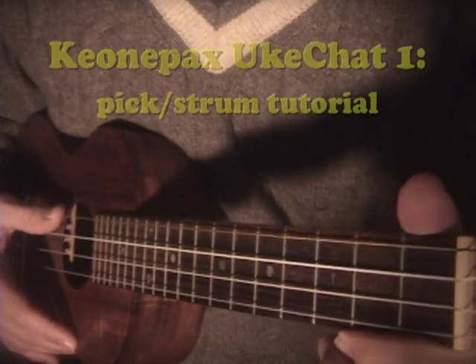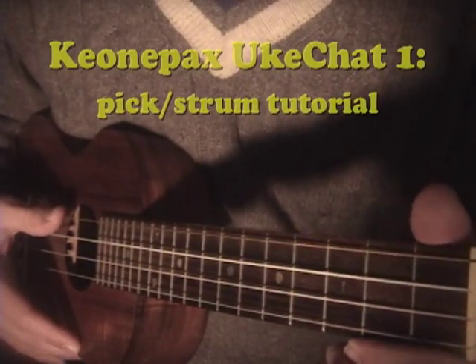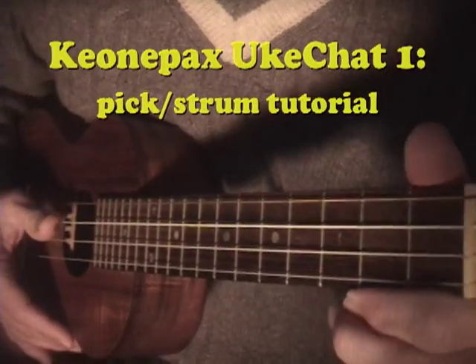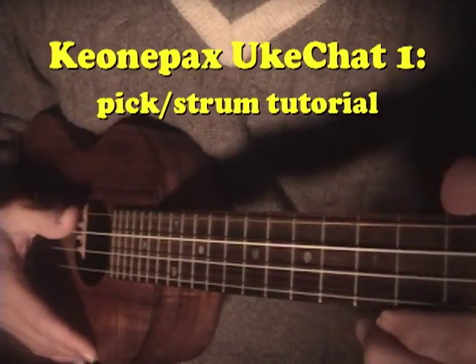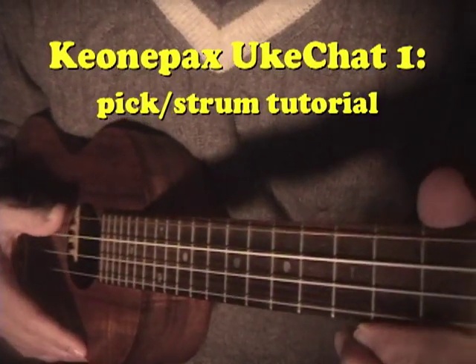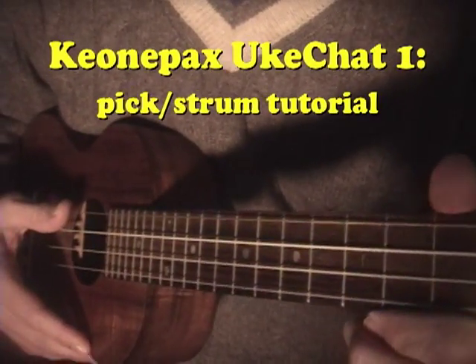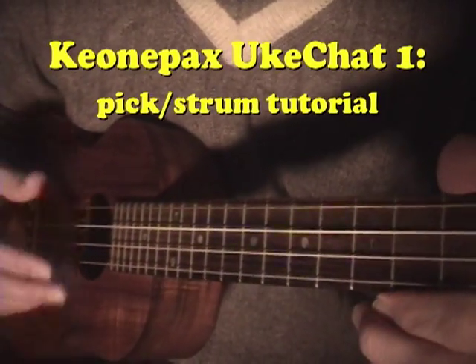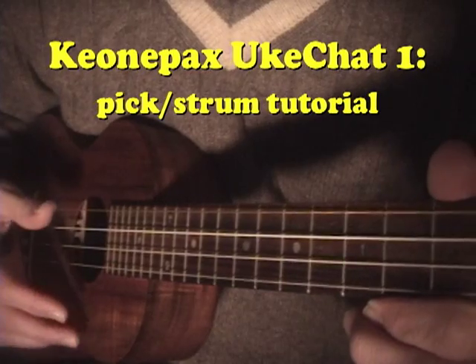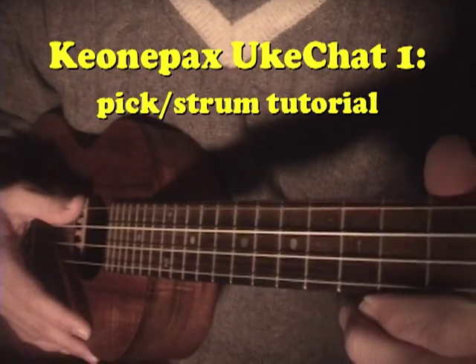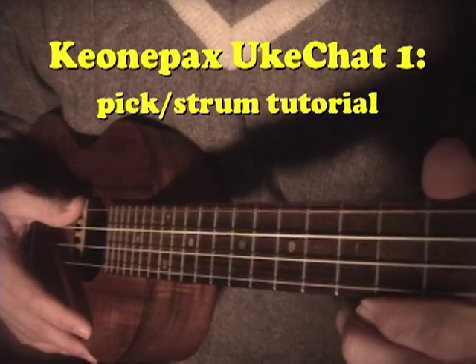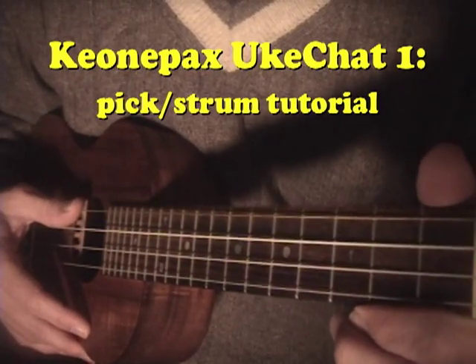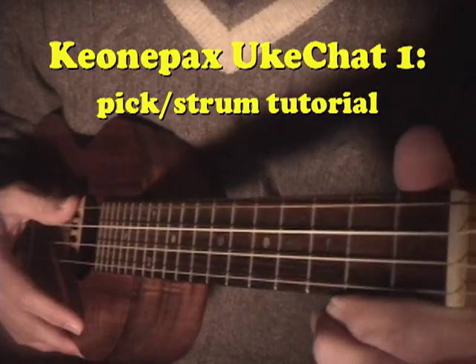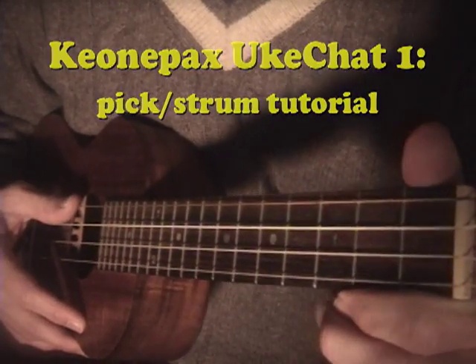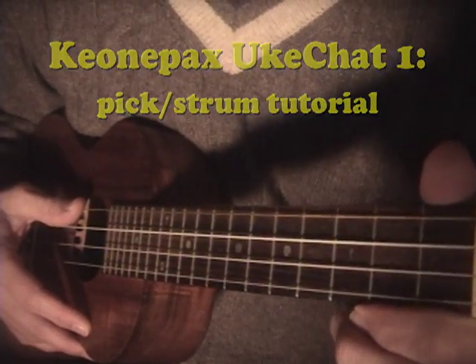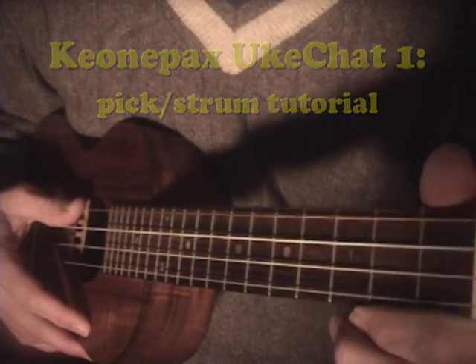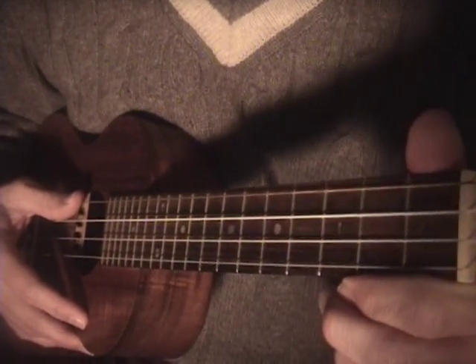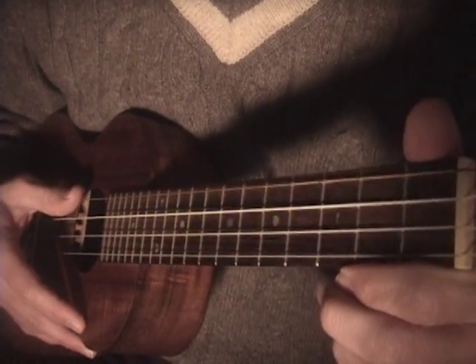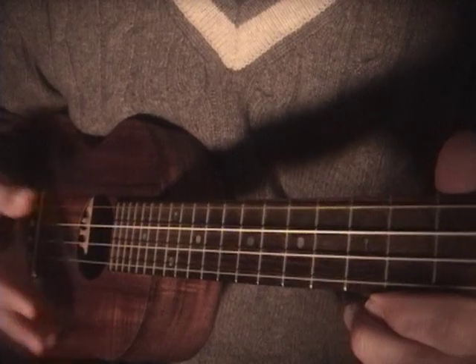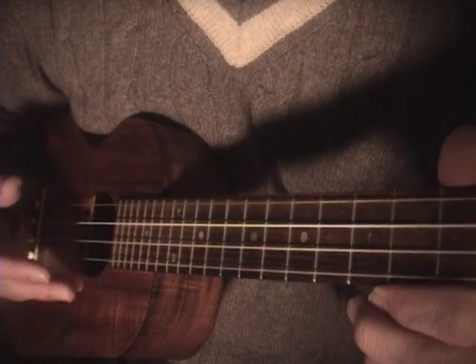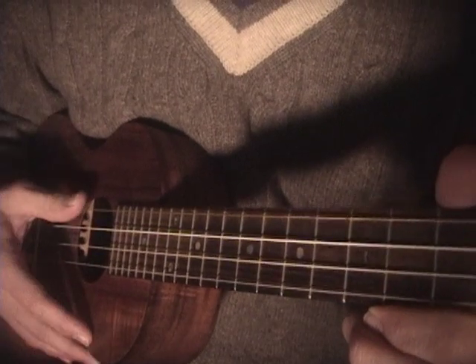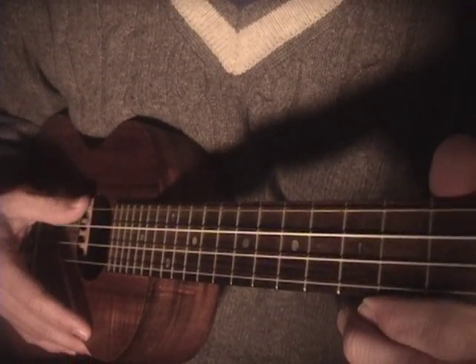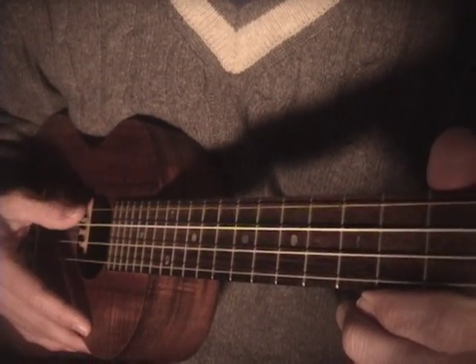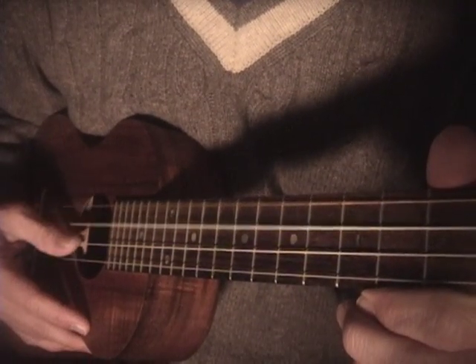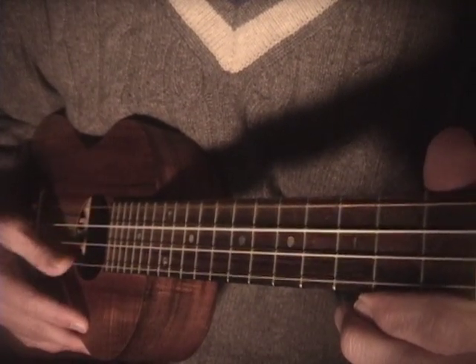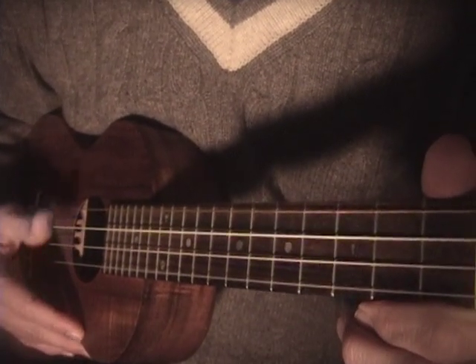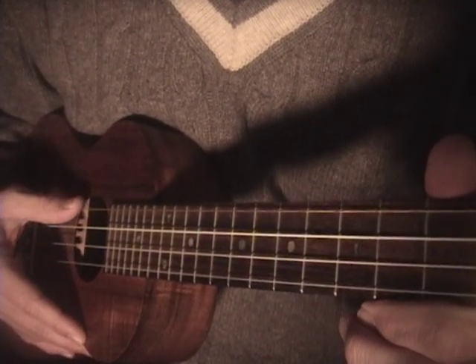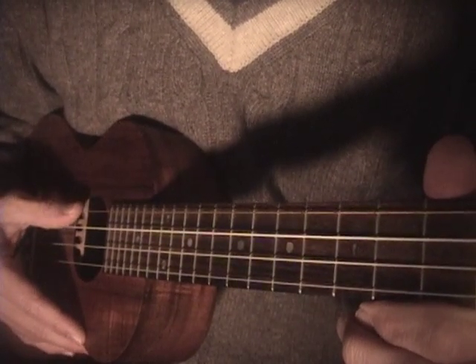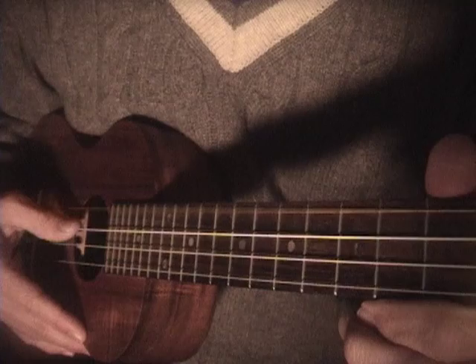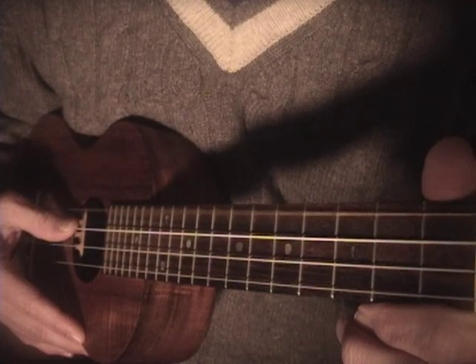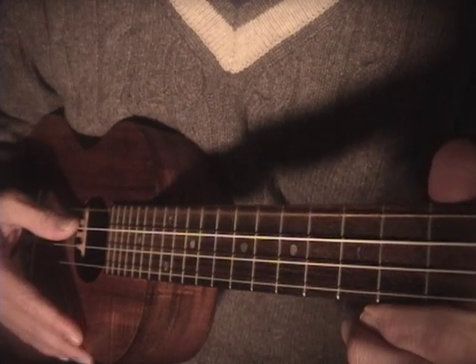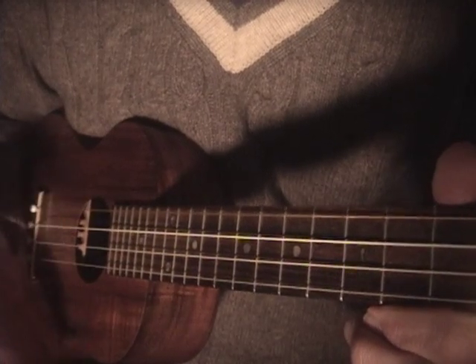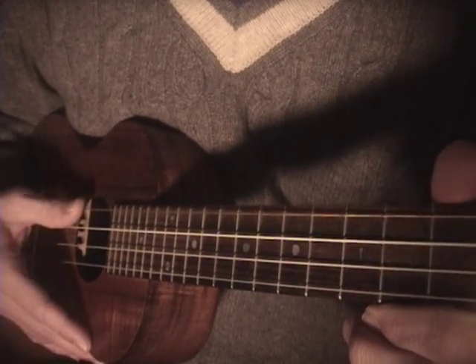Hello, today I want to talk about this pick-strum technique that I like to use with many songs. I think it works best with a low G setup where the G string is an octave lower than usual.